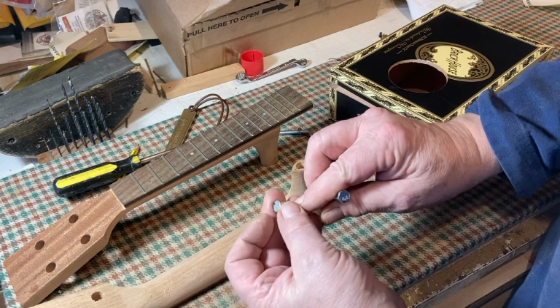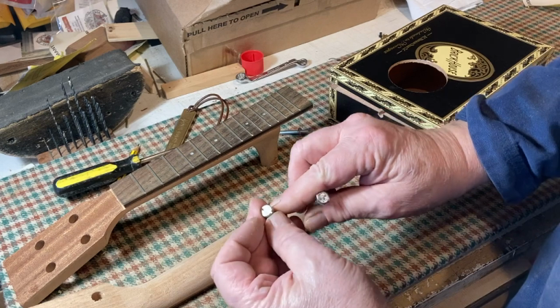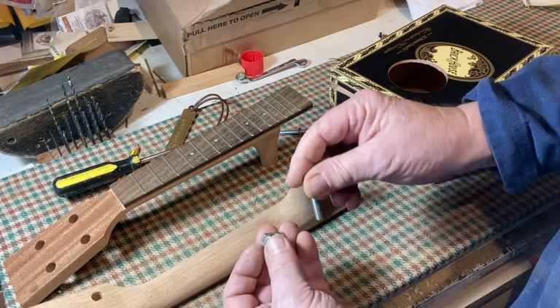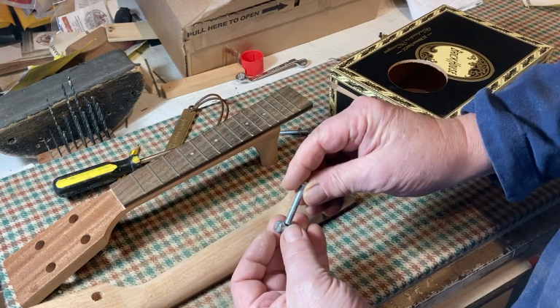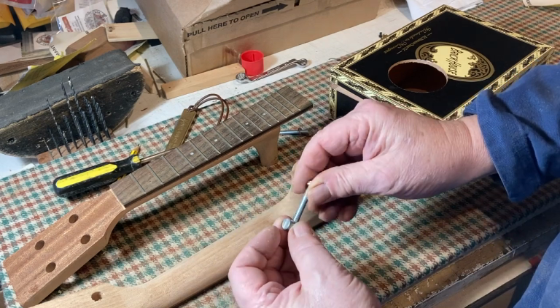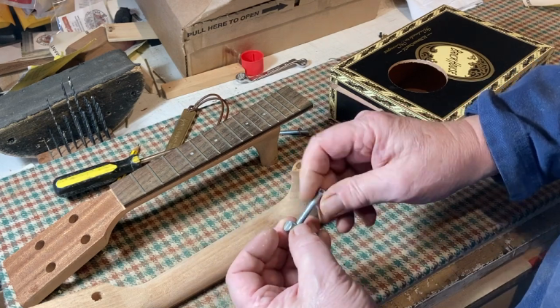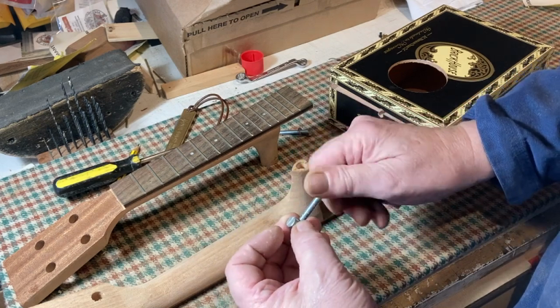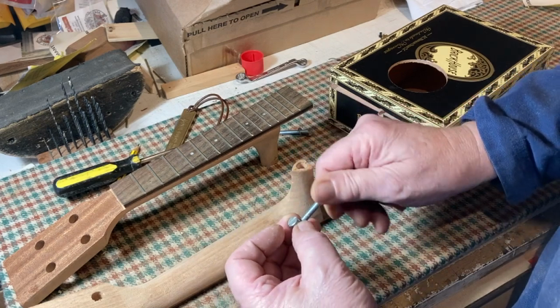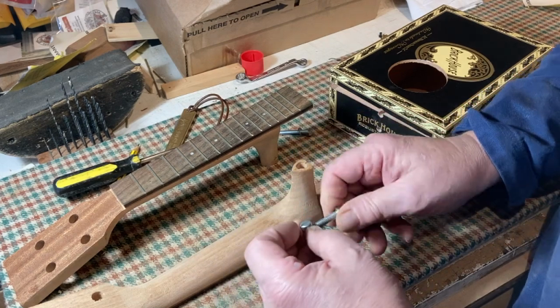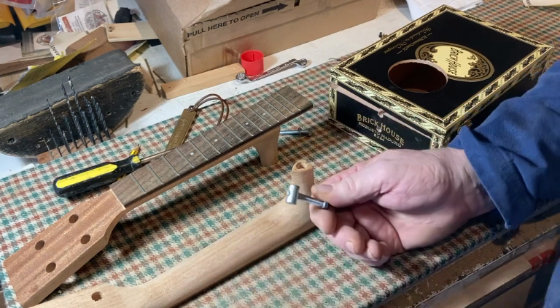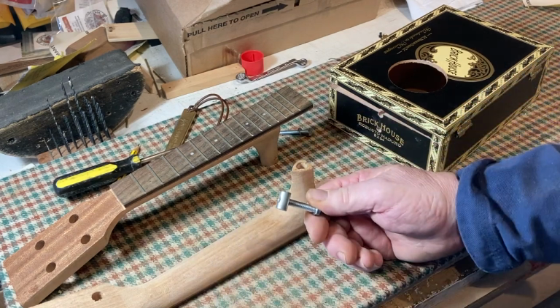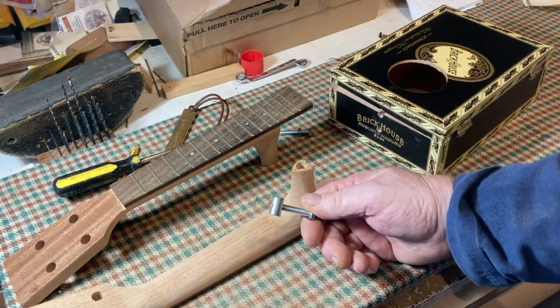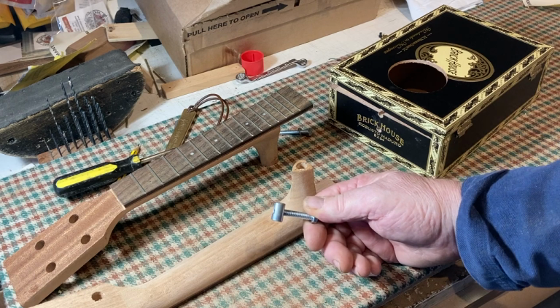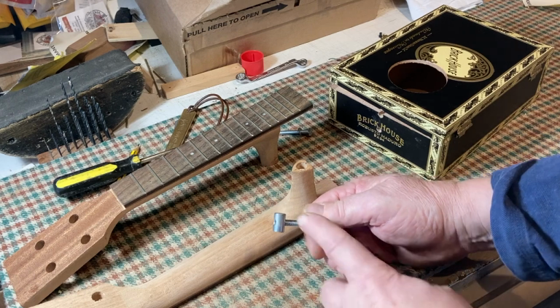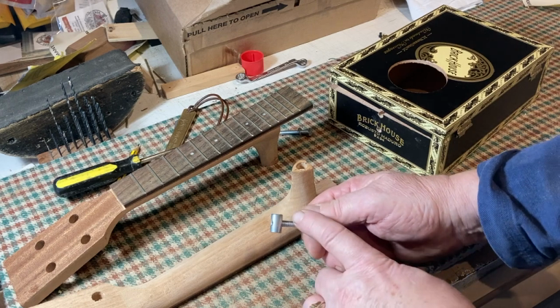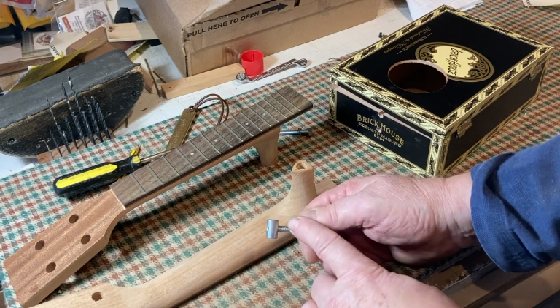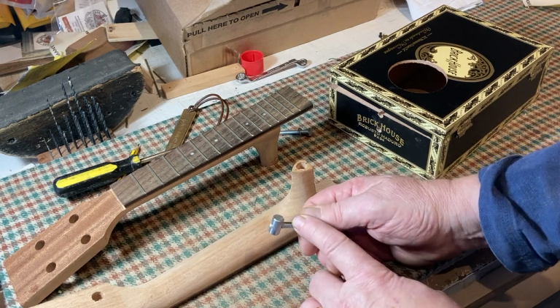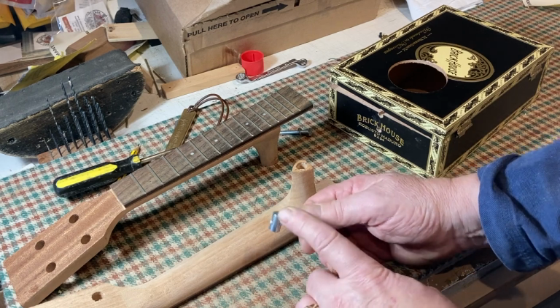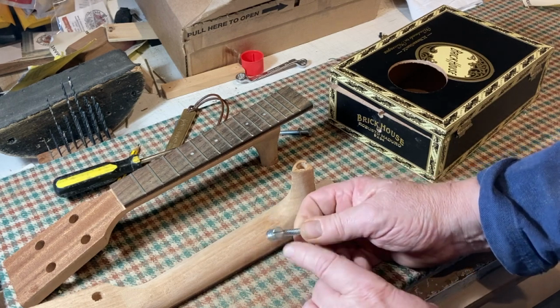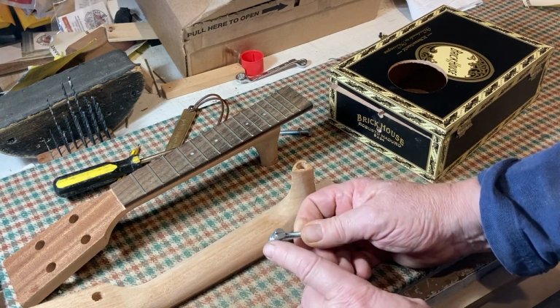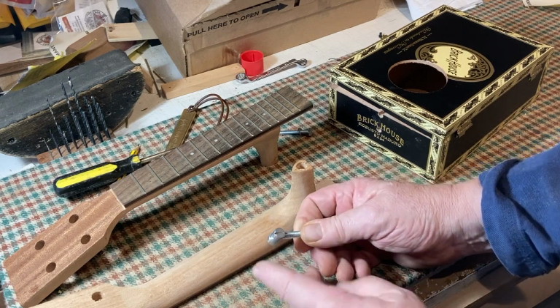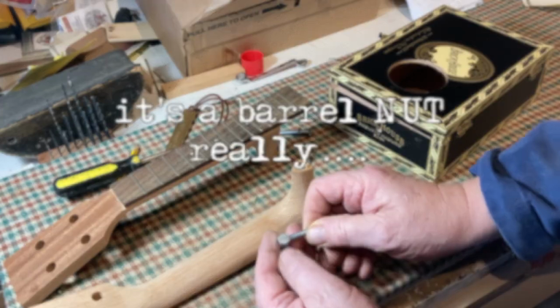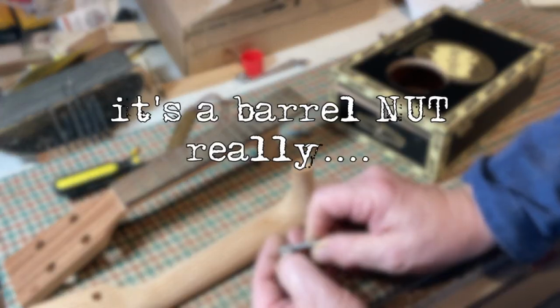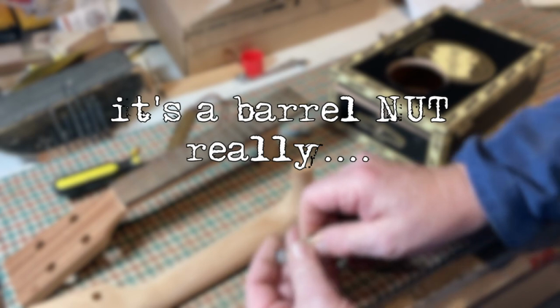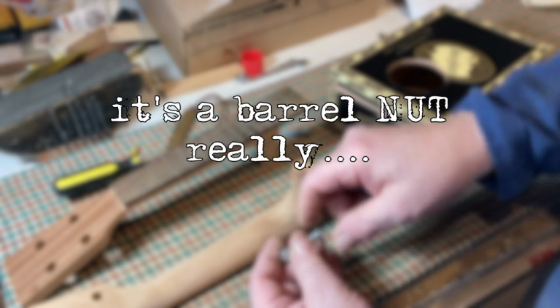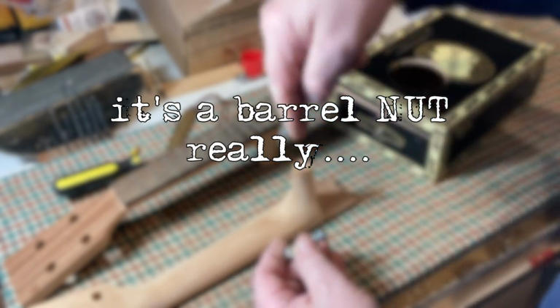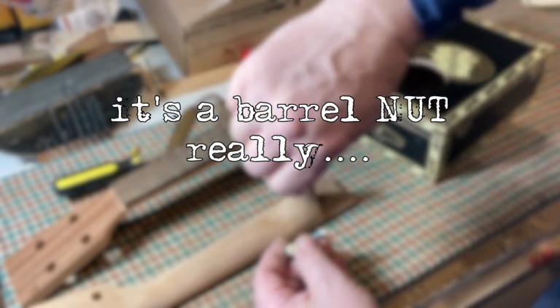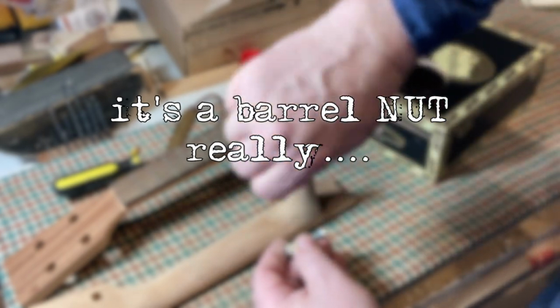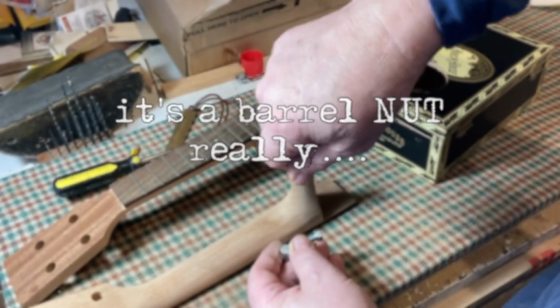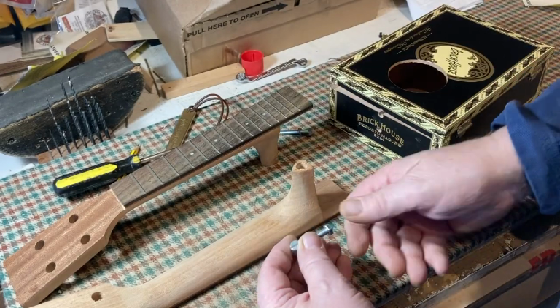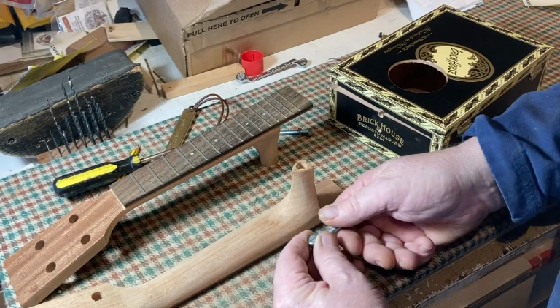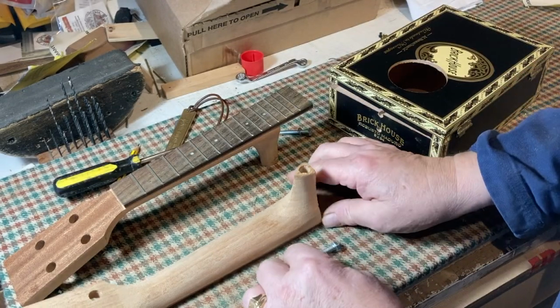These are known as barrel bolts. These are left over from some Ikea furniture. That's an M6 bolt, and that's your barrel bolt. There's a screwdriver slot on there, so when you drop it in, you can align it.